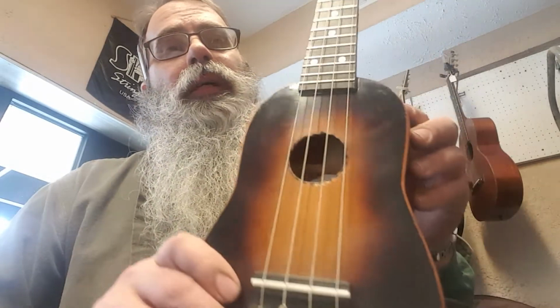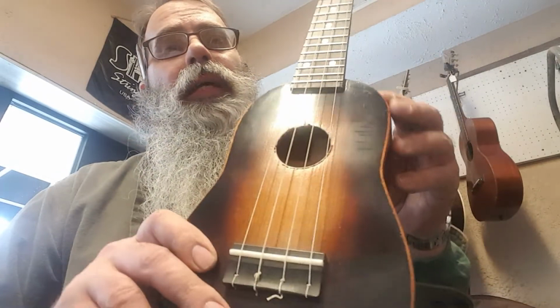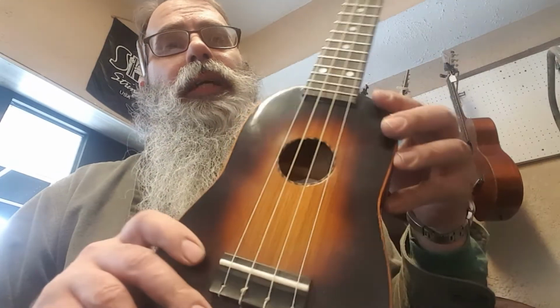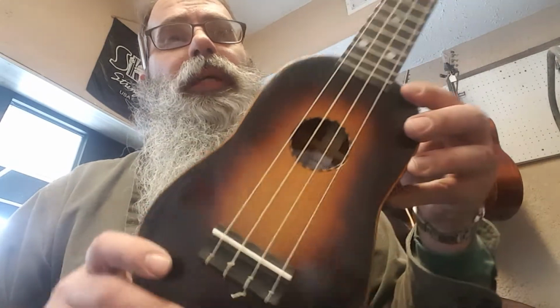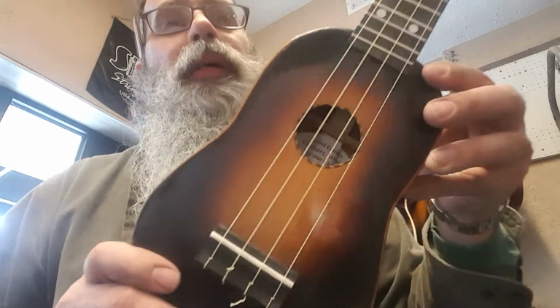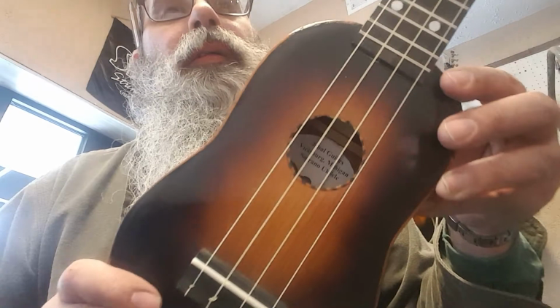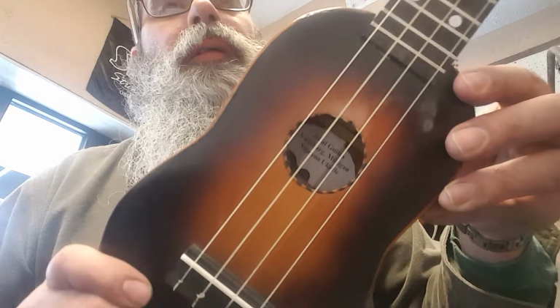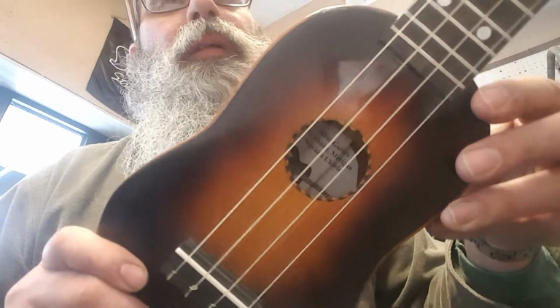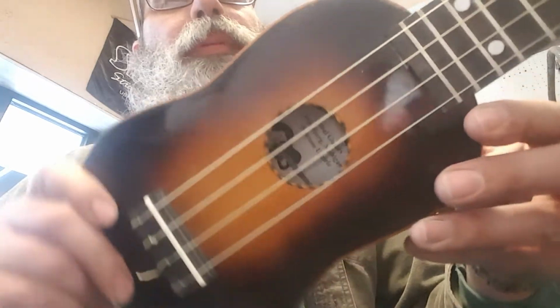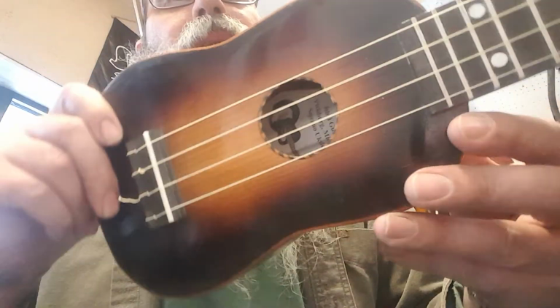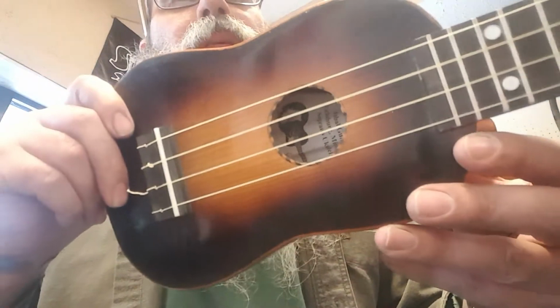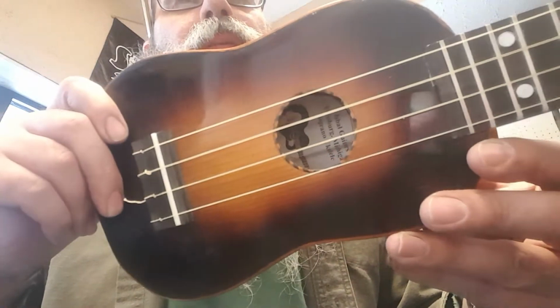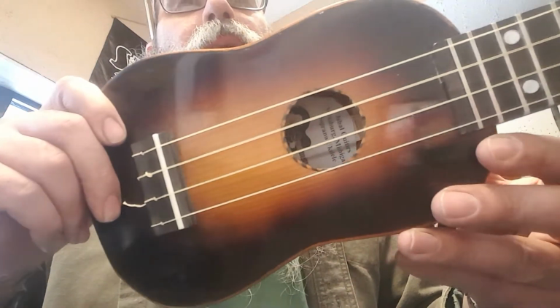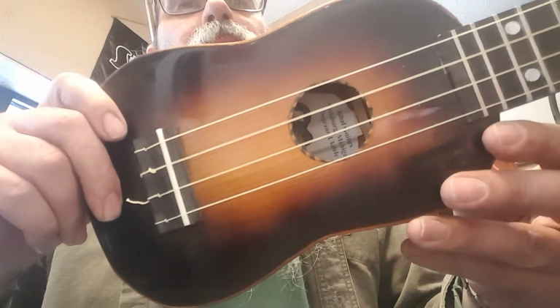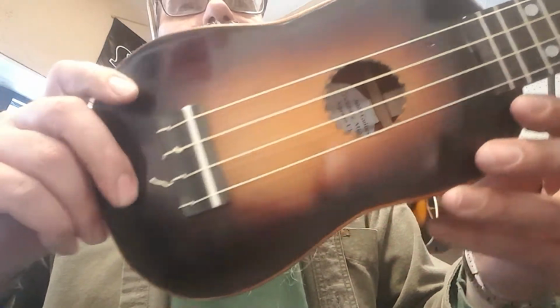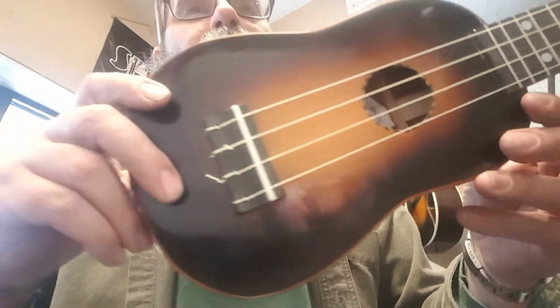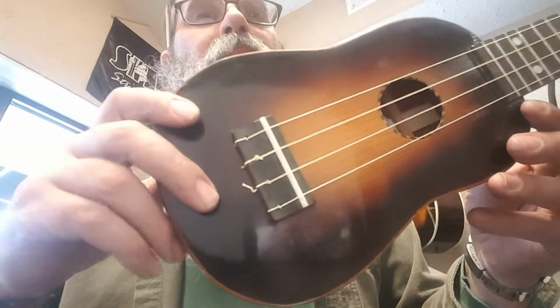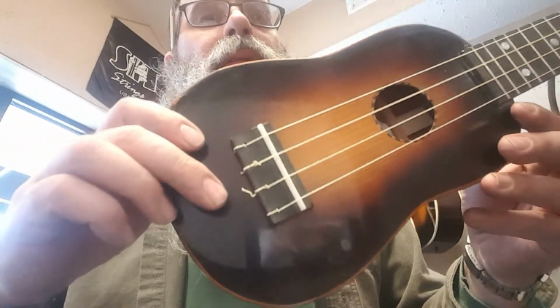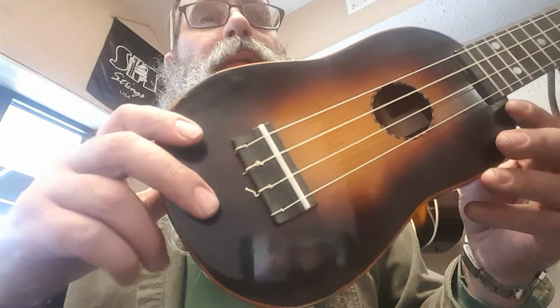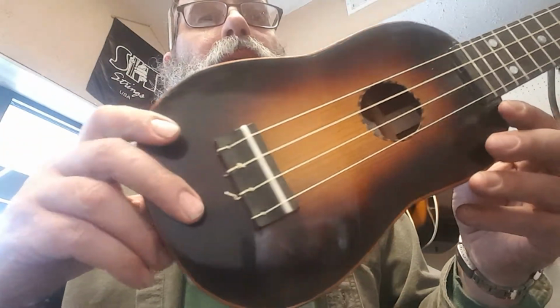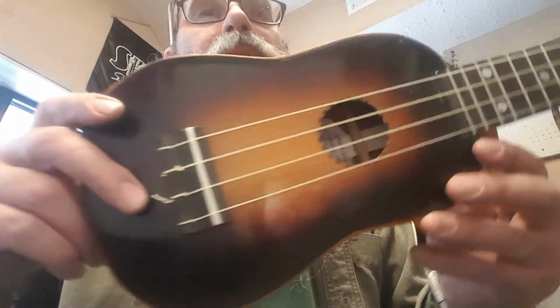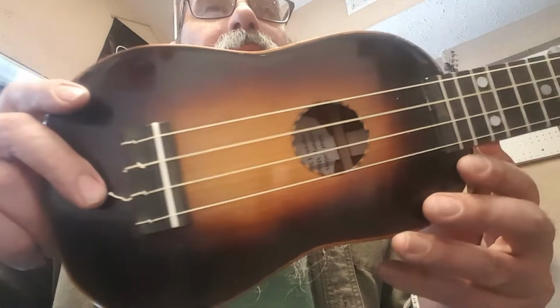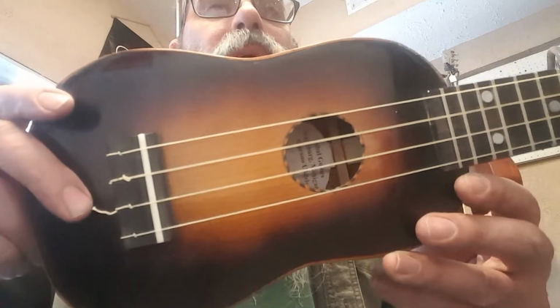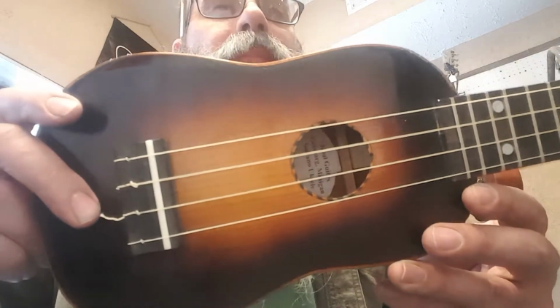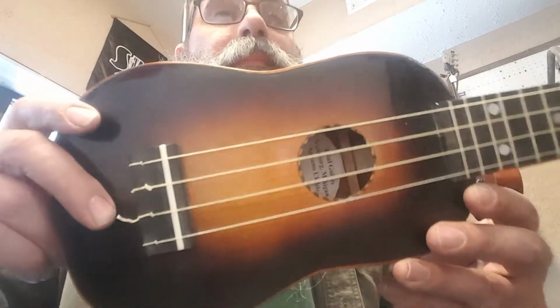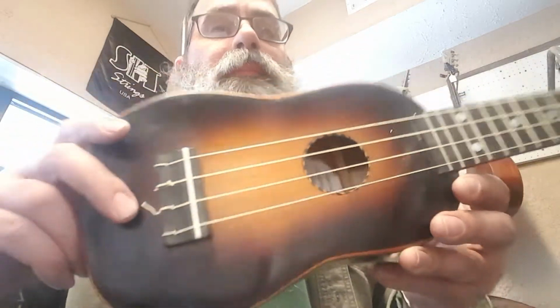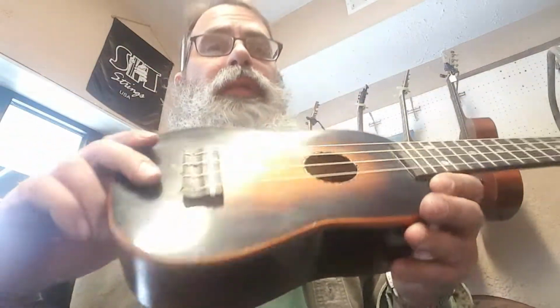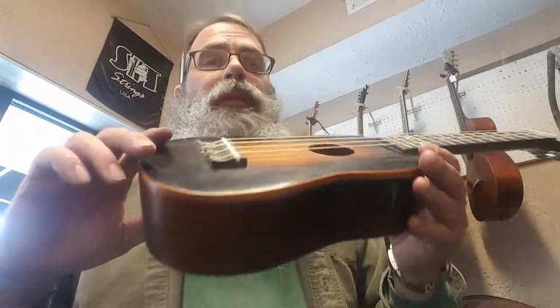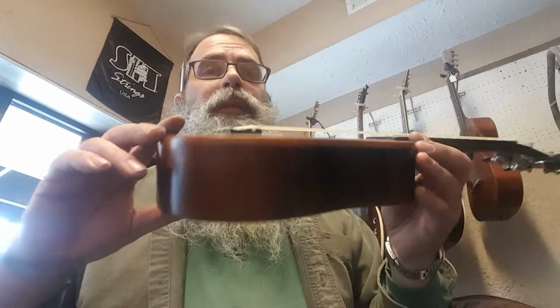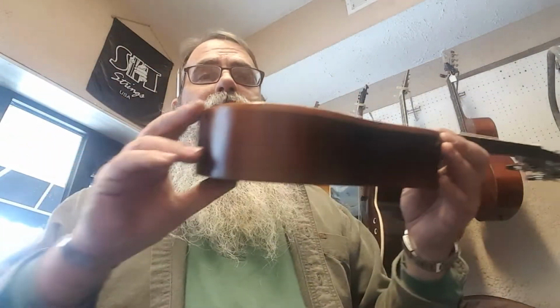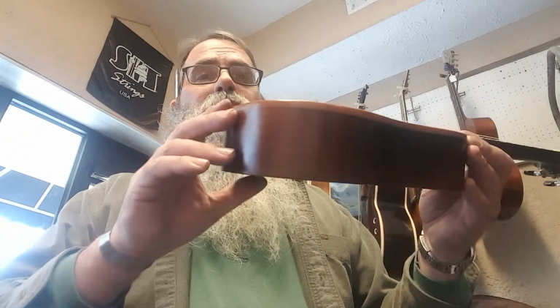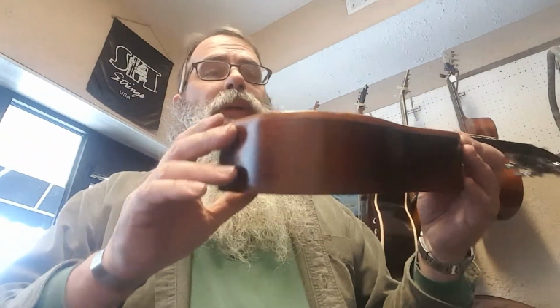I had a guy come in here a couple, three weeks ago looking for a ukulele, and I told him I could make one. So I made one.